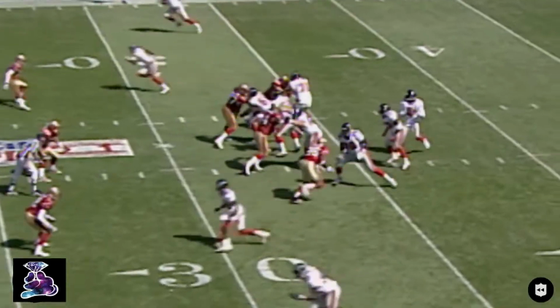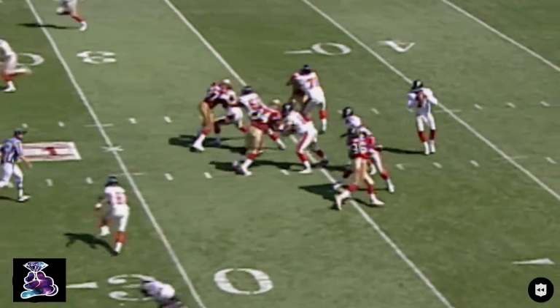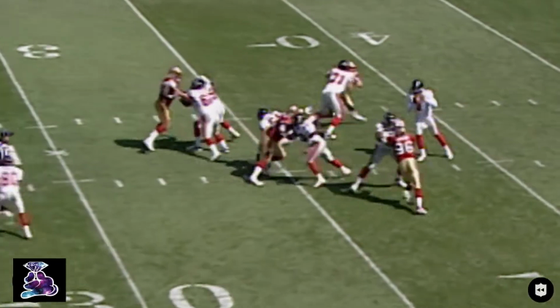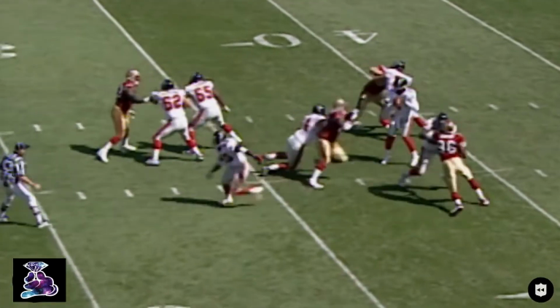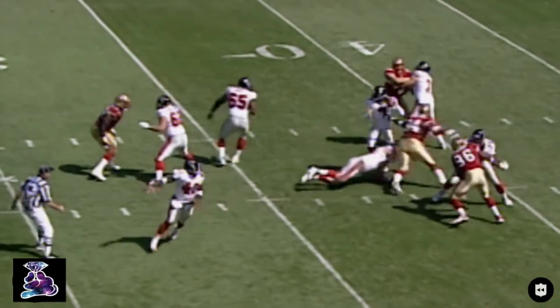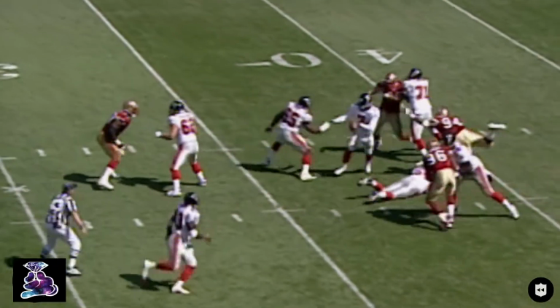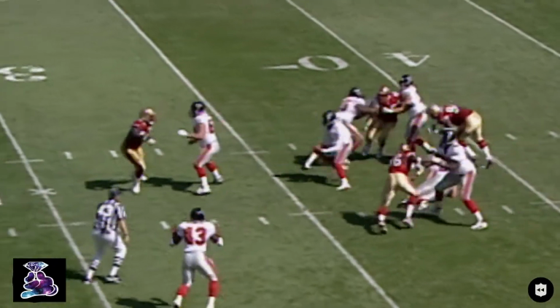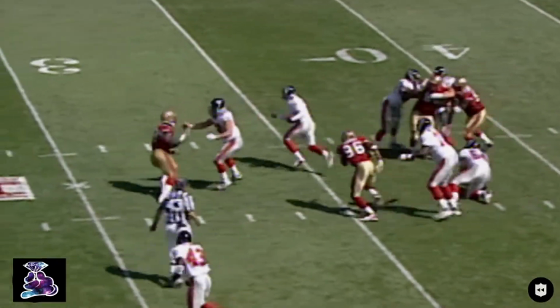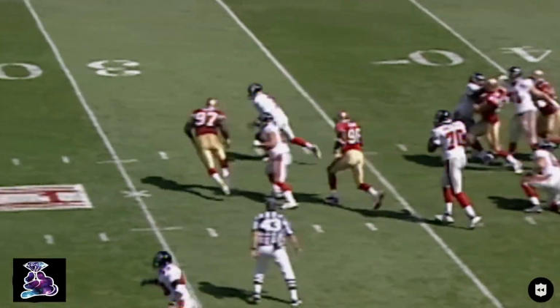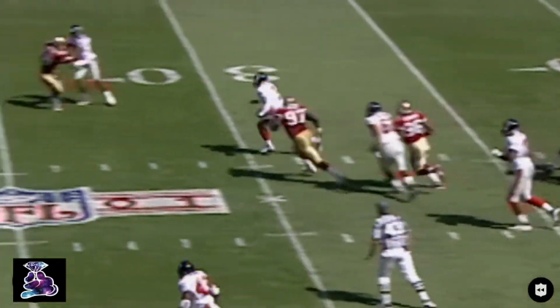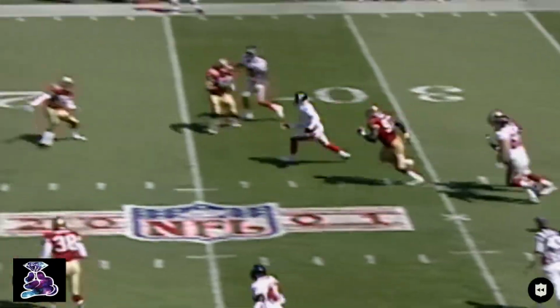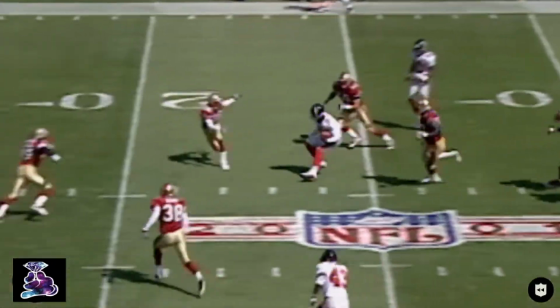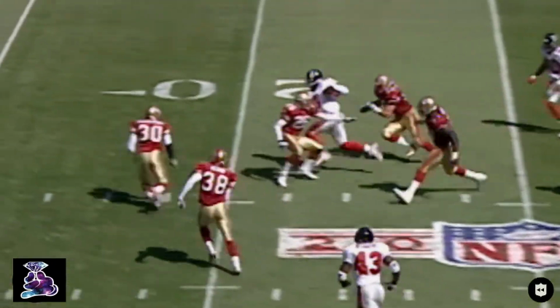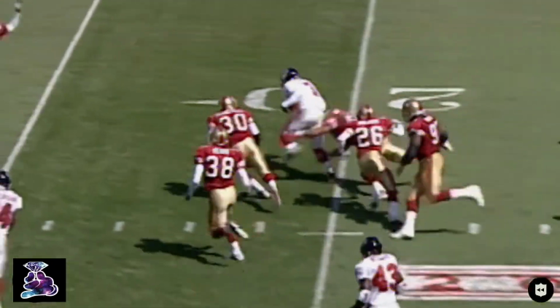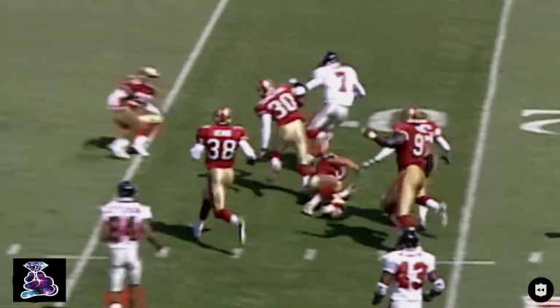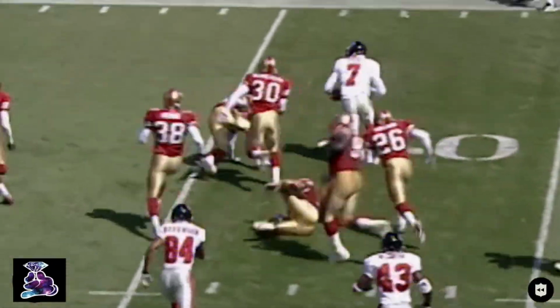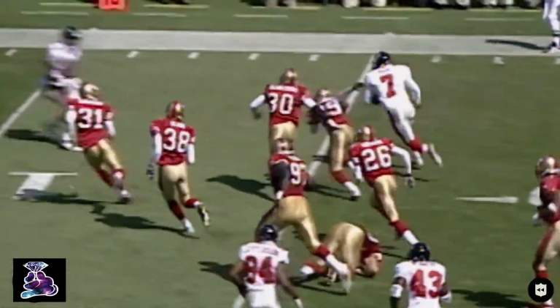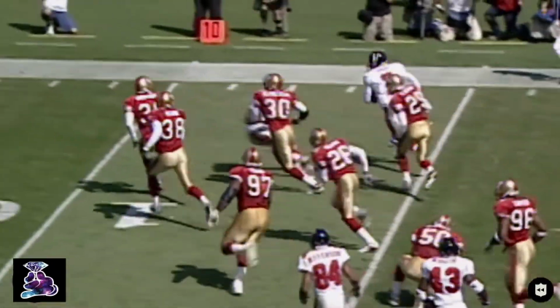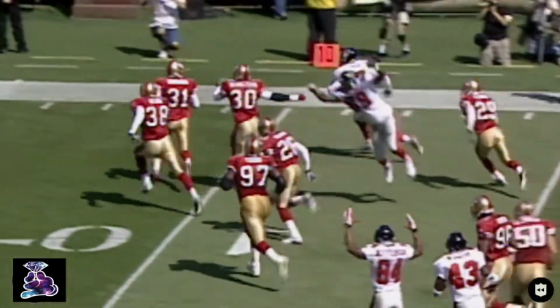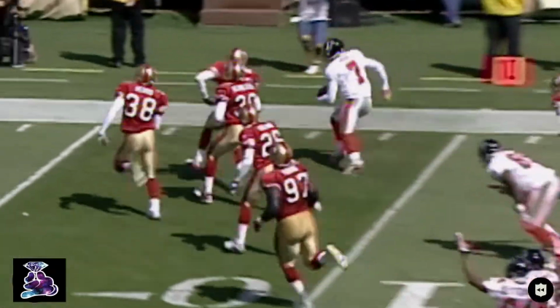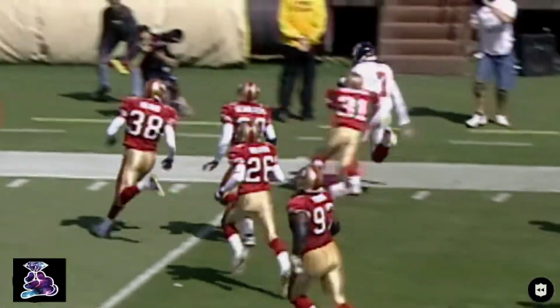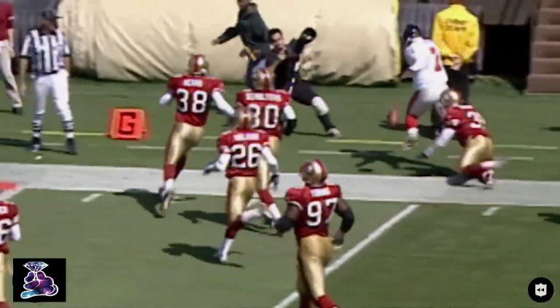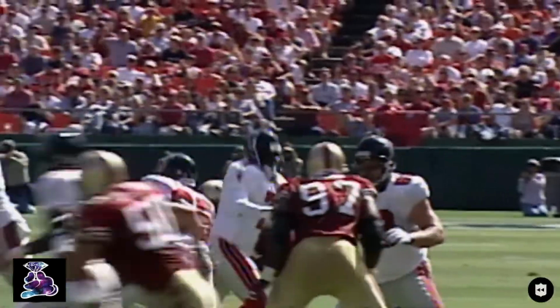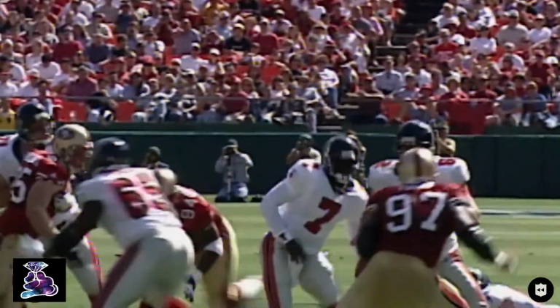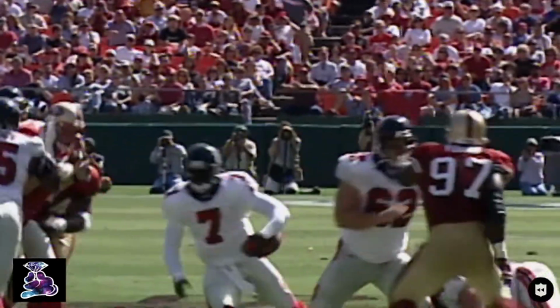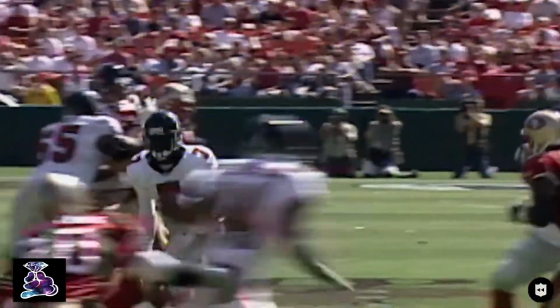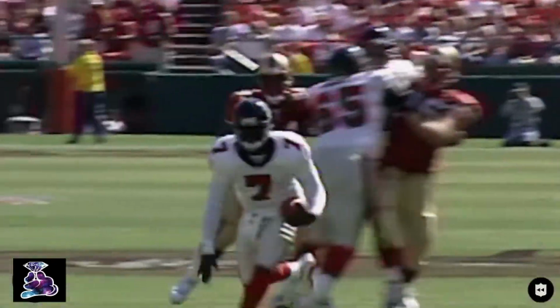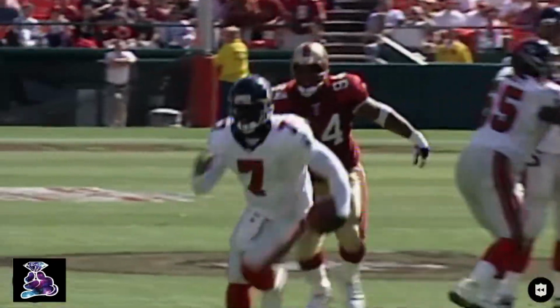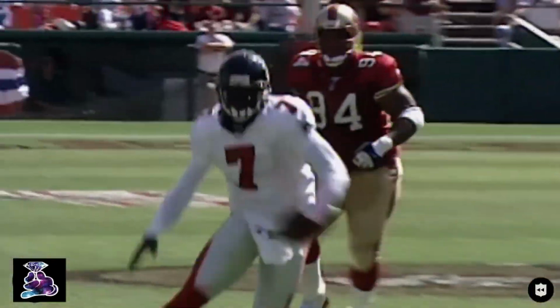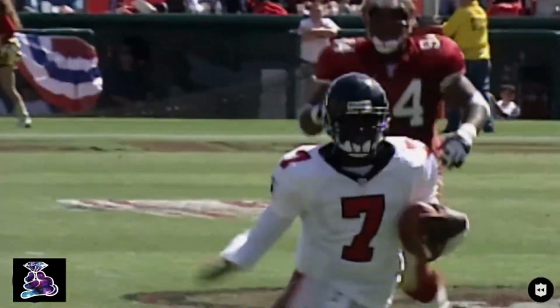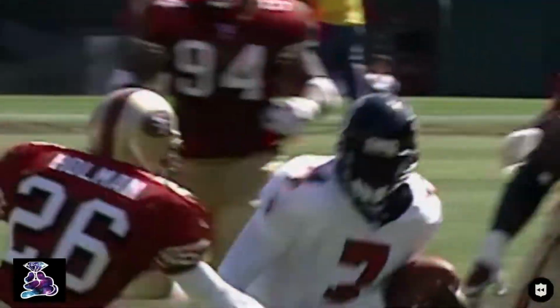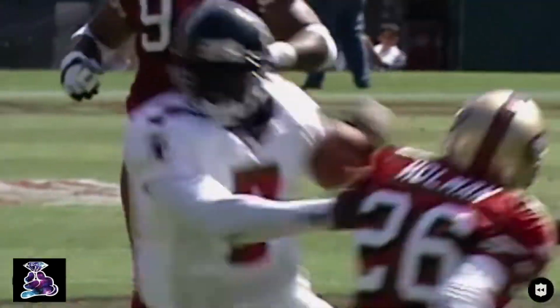From the shotgun, pressure coming. He takes off, jets for the first down — still on his feet at the 20. Touchdown! Outside with the block, Vick out of bounds. First and goal, Atlanta.